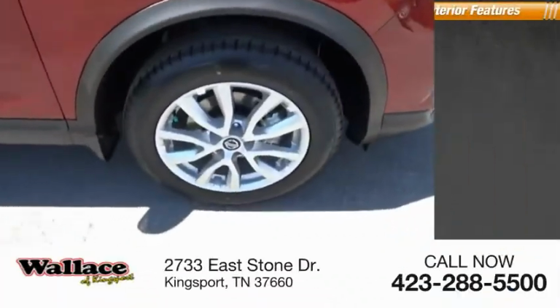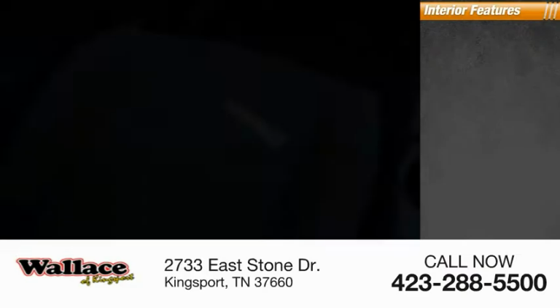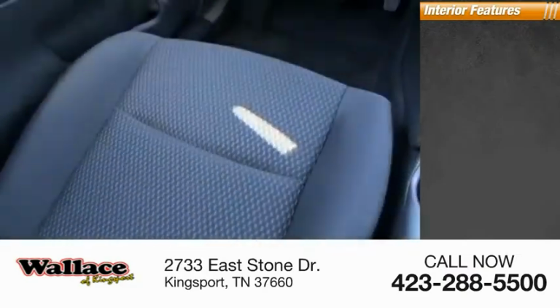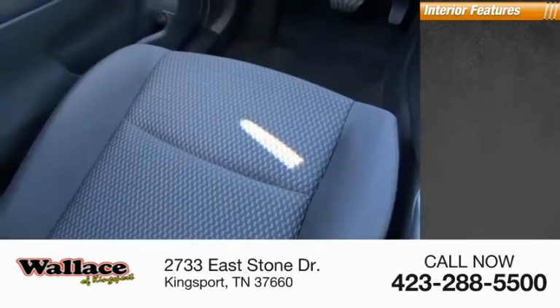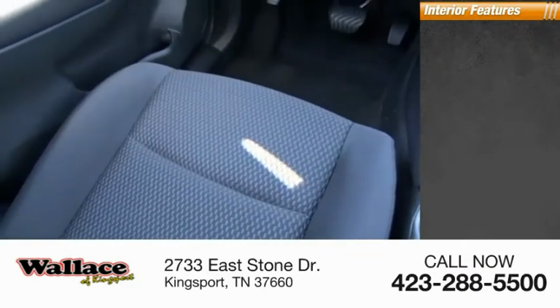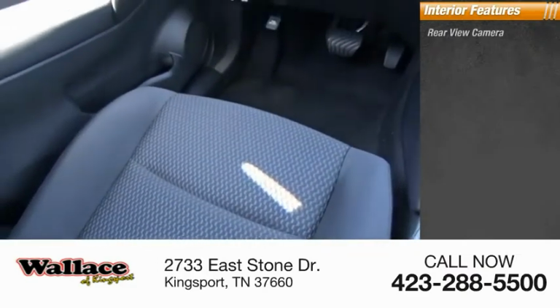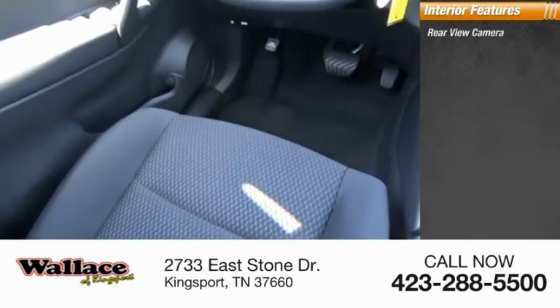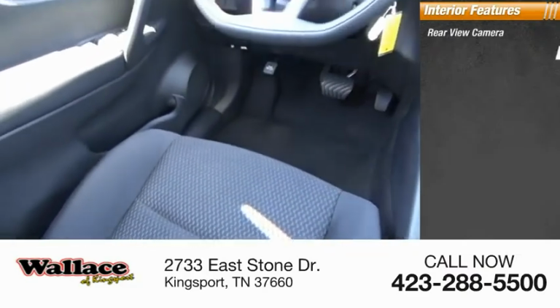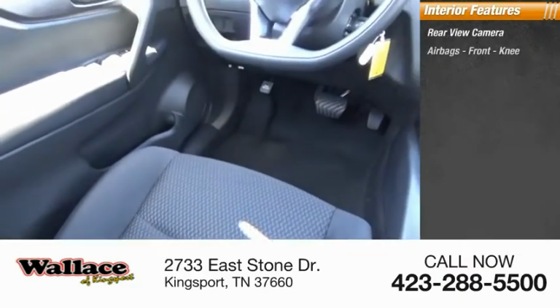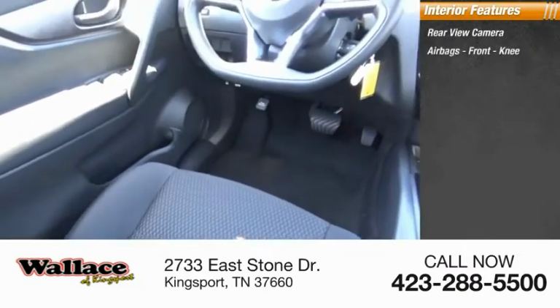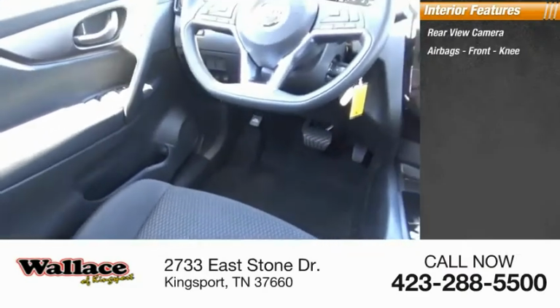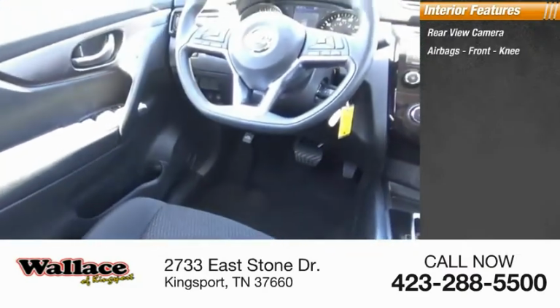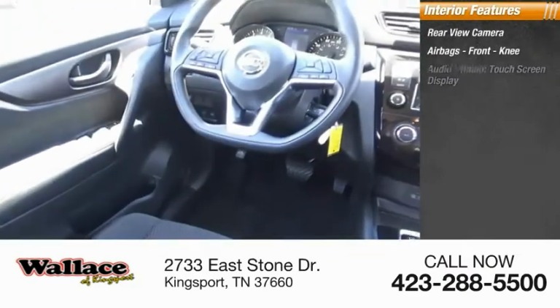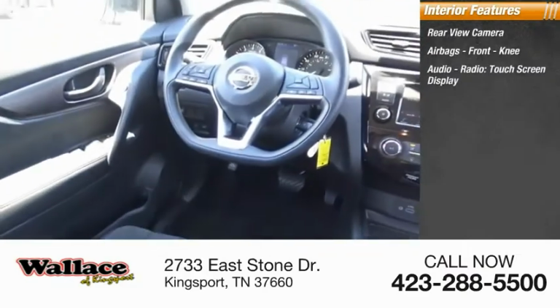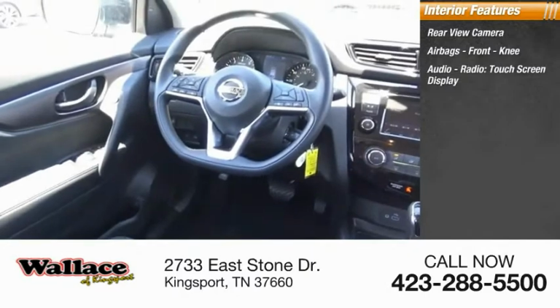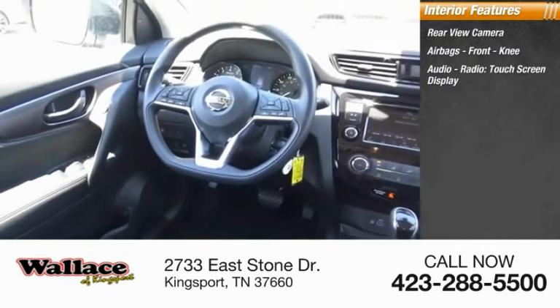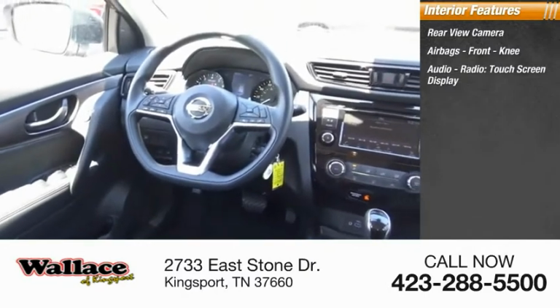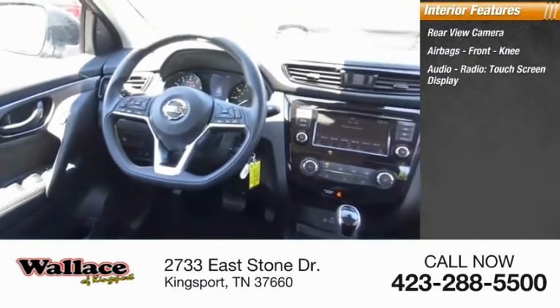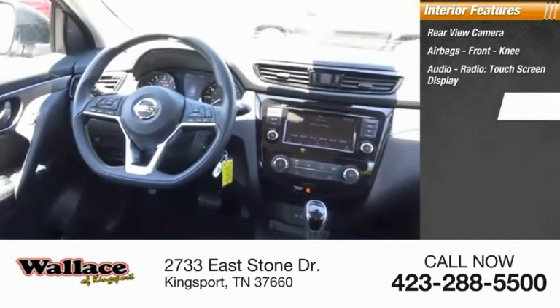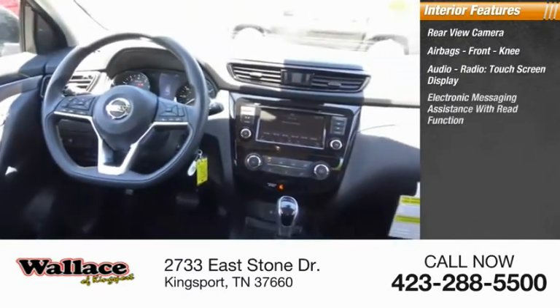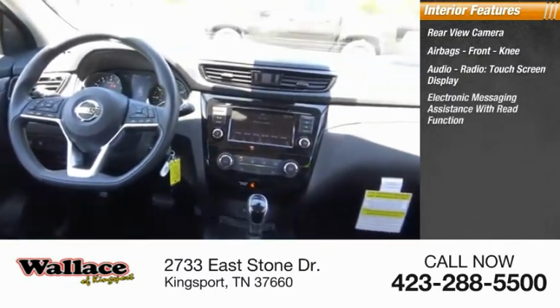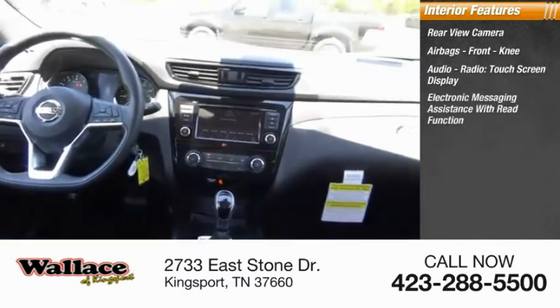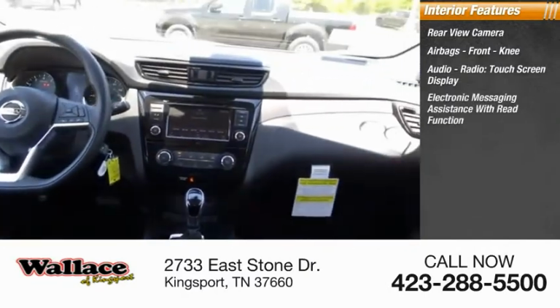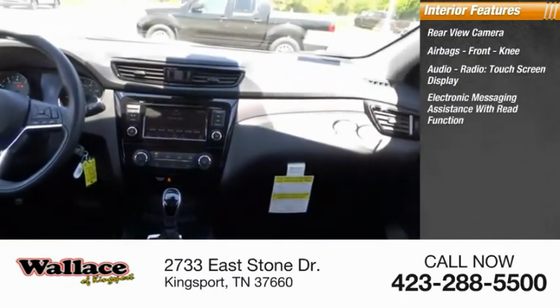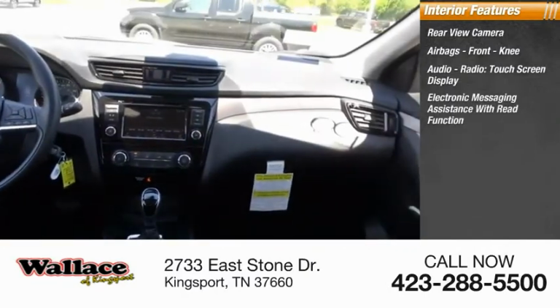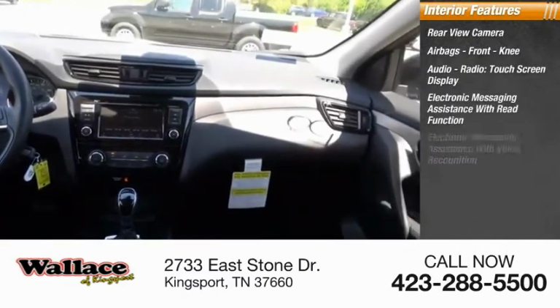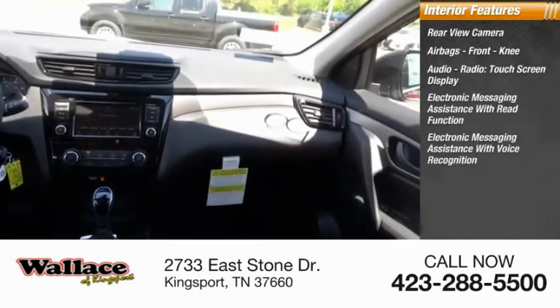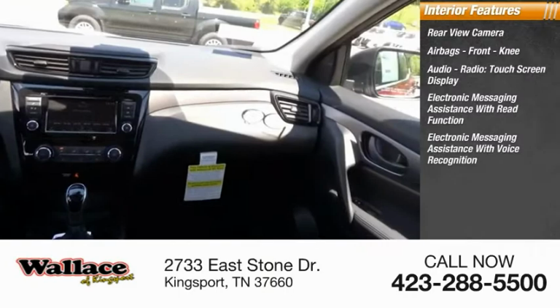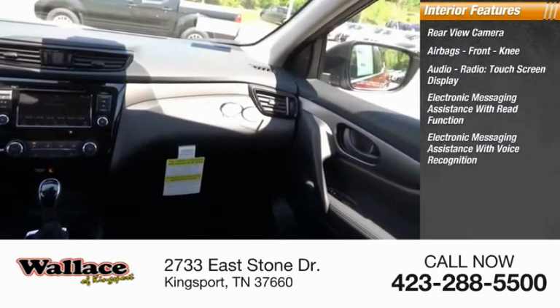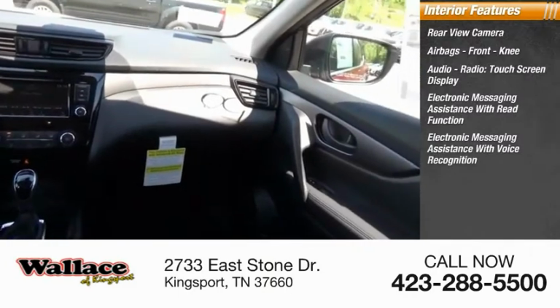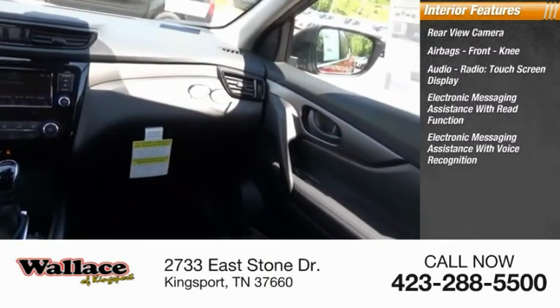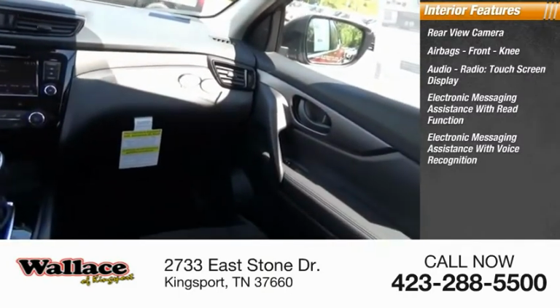Inside you'll find a rear-view camera, airbags, front knee airbags, audio radio, touch screen display, electronic messaging assistance with read function, and electronic messaging assistance with voice recognition.